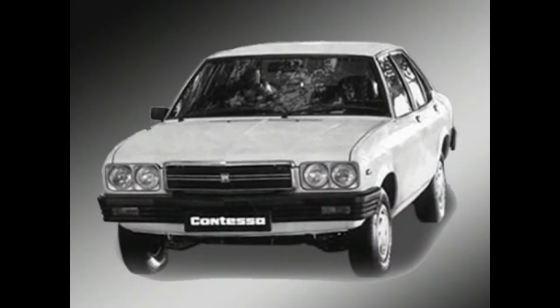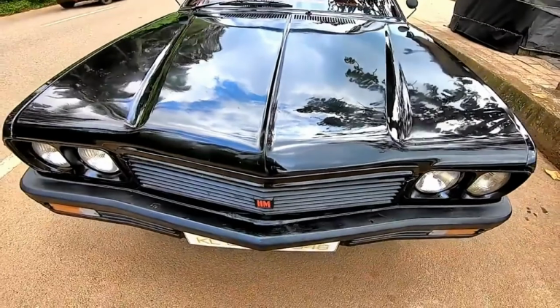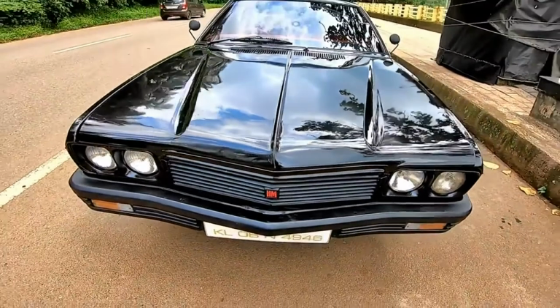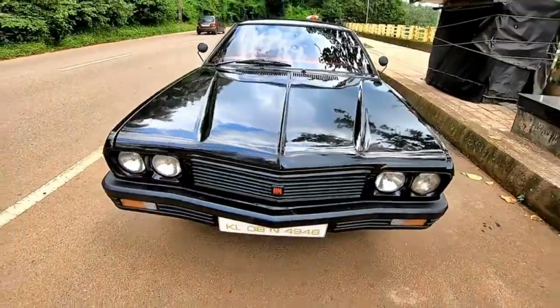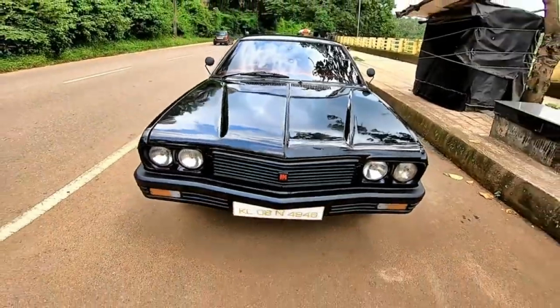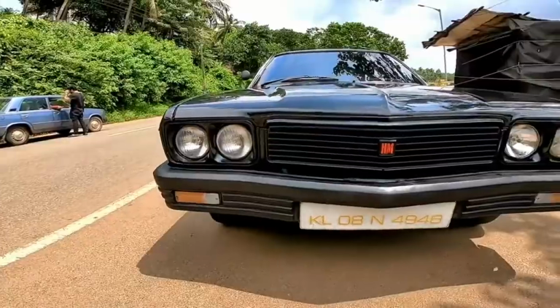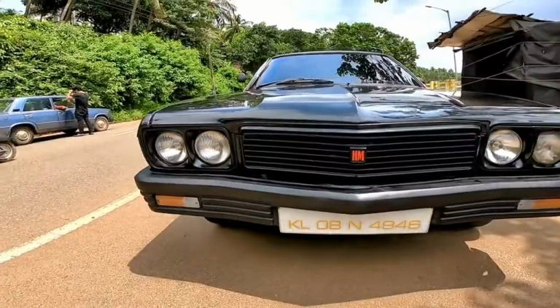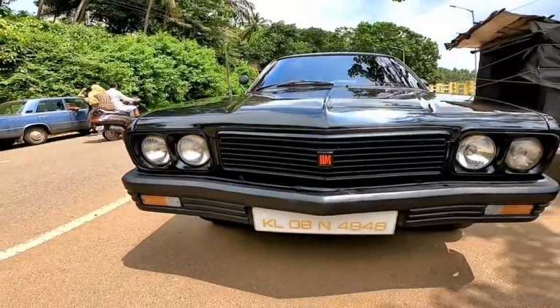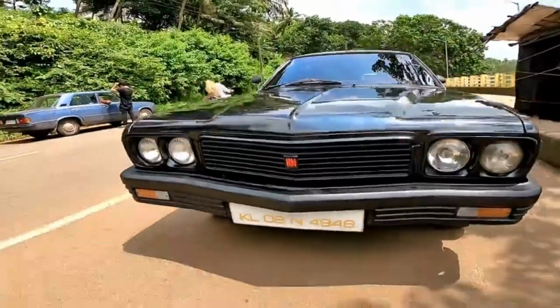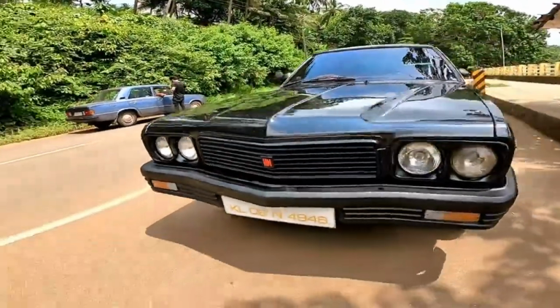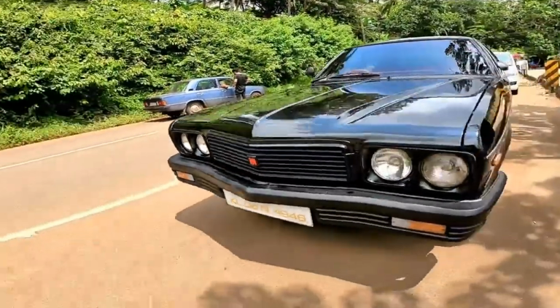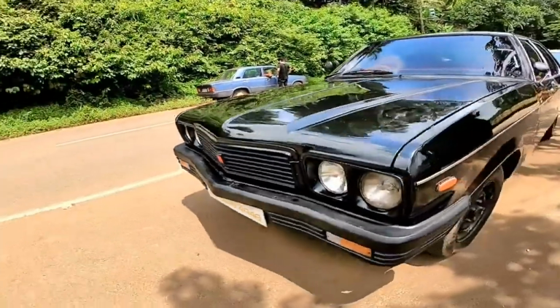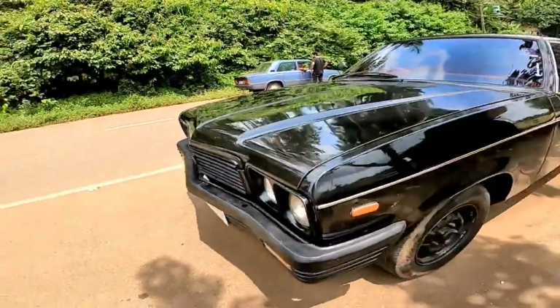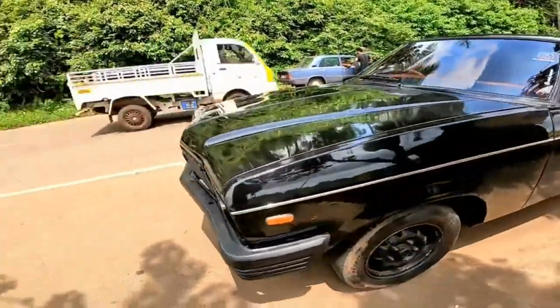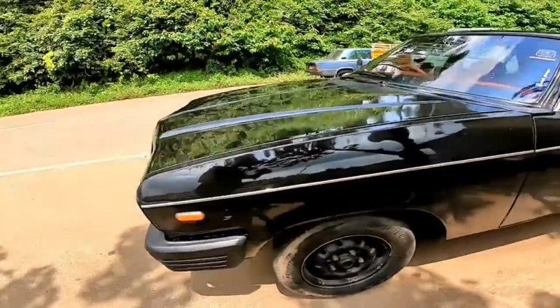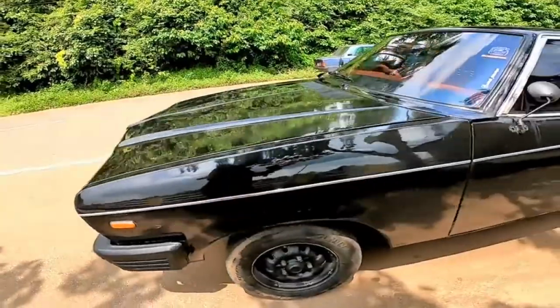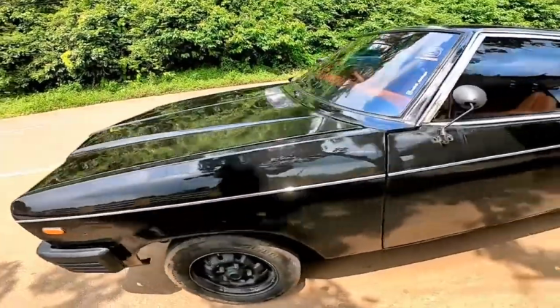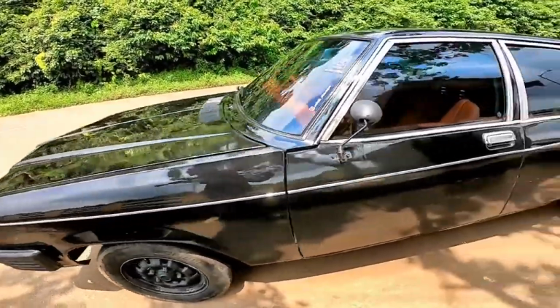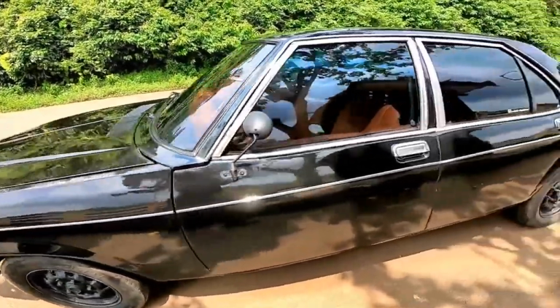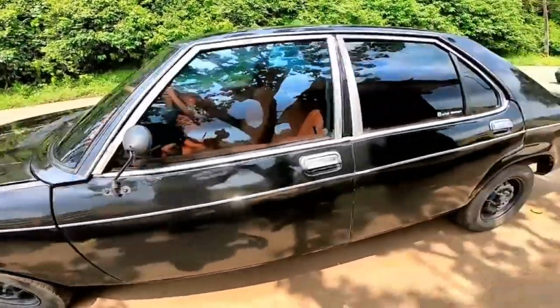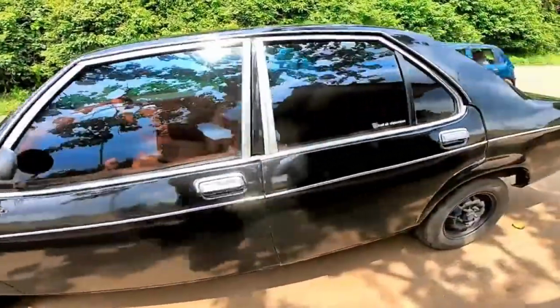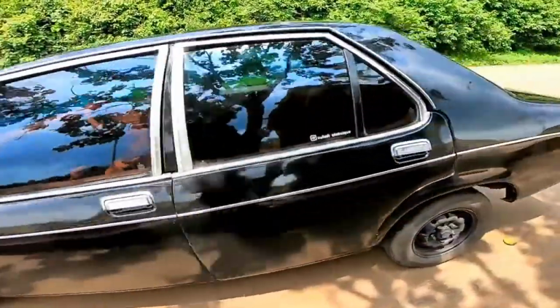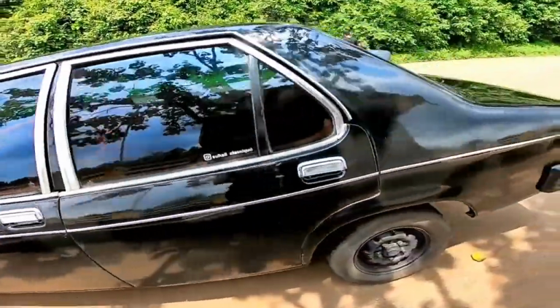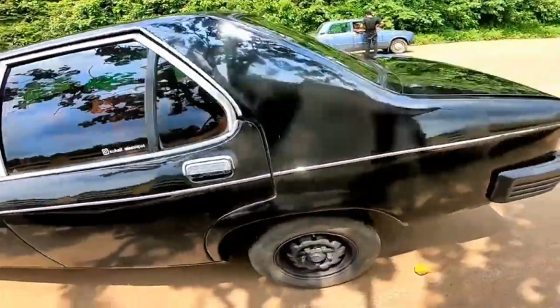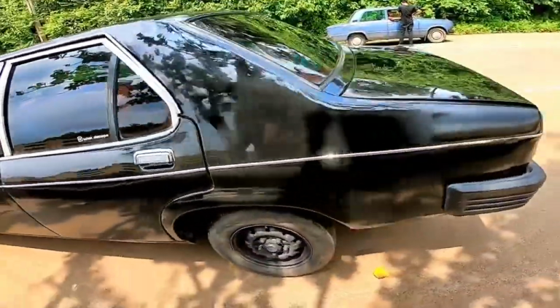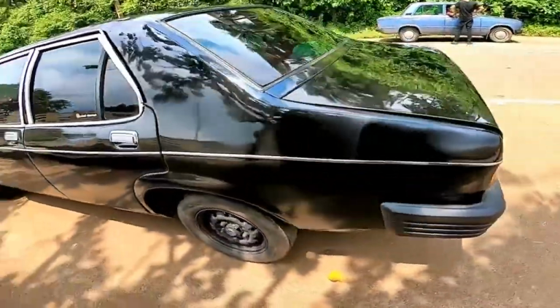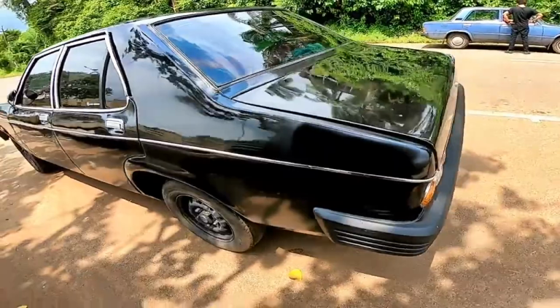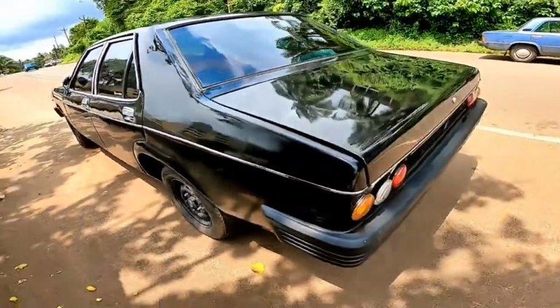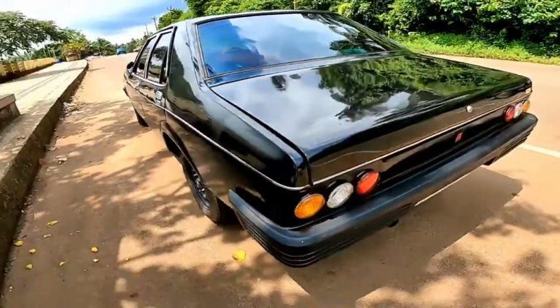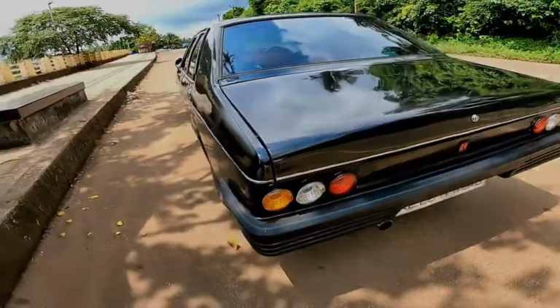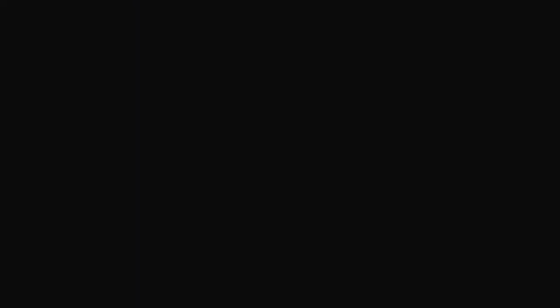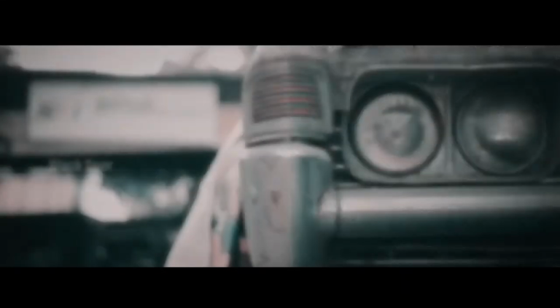The Contessa was appreciated for its plush ride and the diesel model was a huge hit. But with the introduction of modern-day cars from Tata, Ford, Fiat, and General Motors, the appeal of the Contessa was soon fading out, and it seemed that the reign of Hindustan Motors was coming to an end.